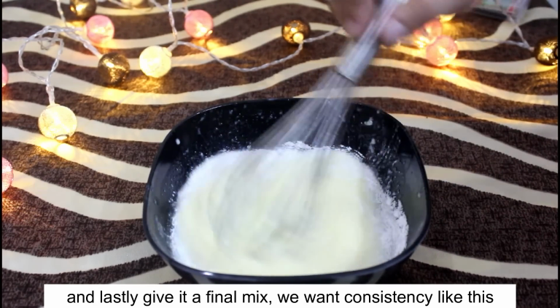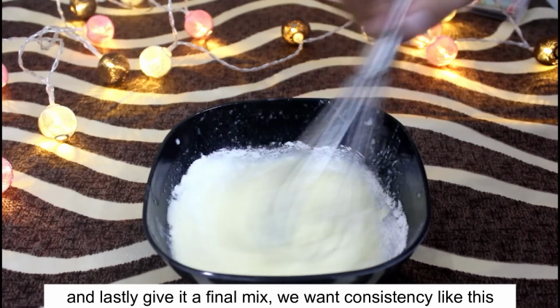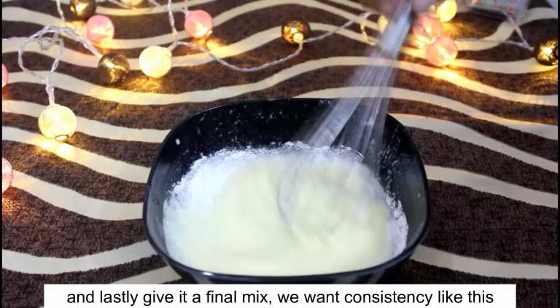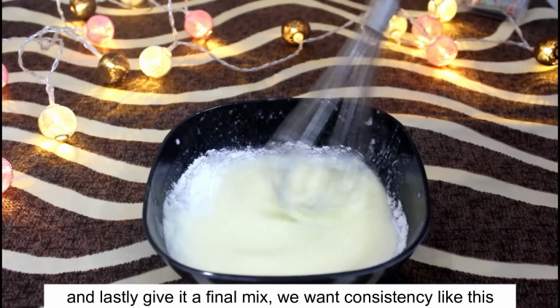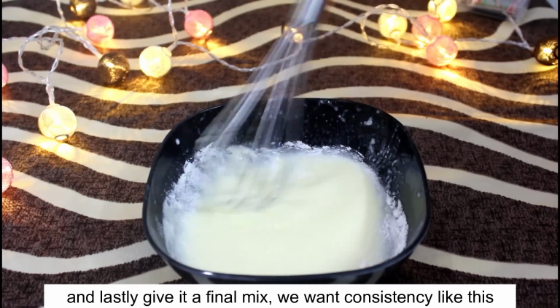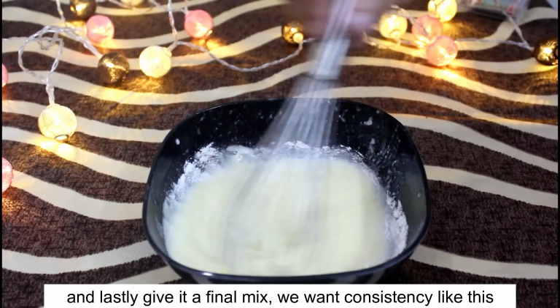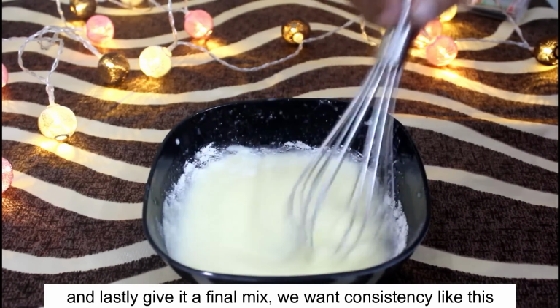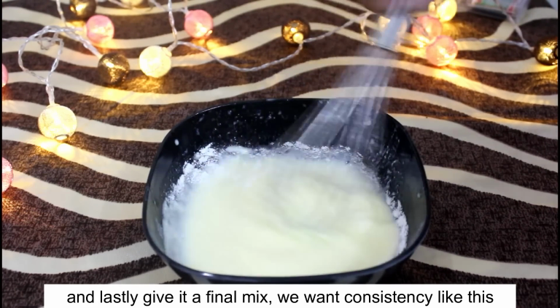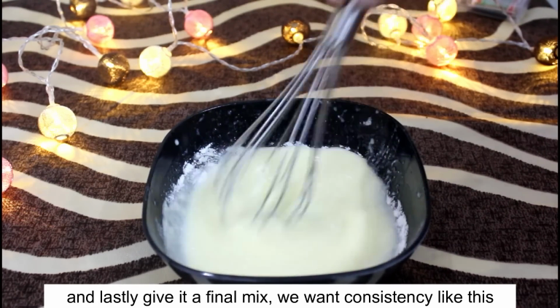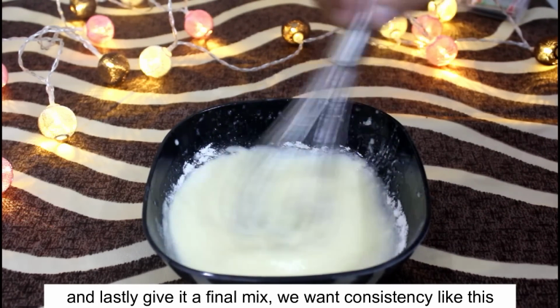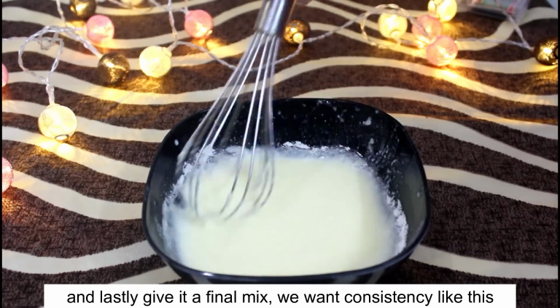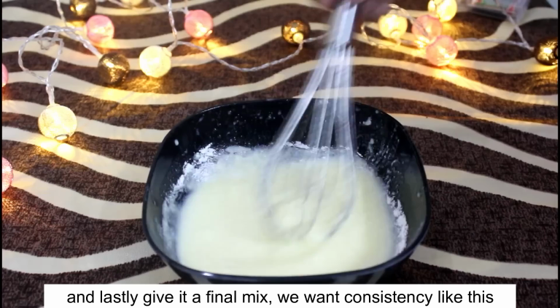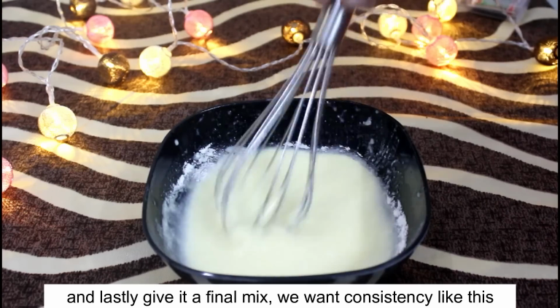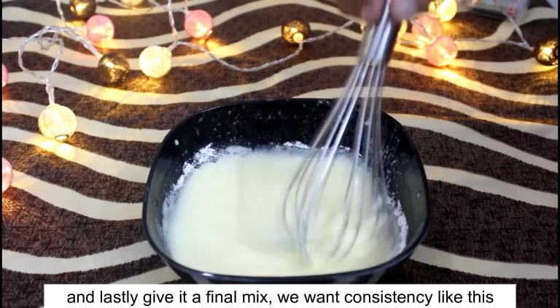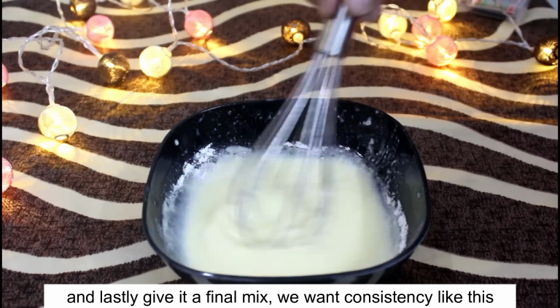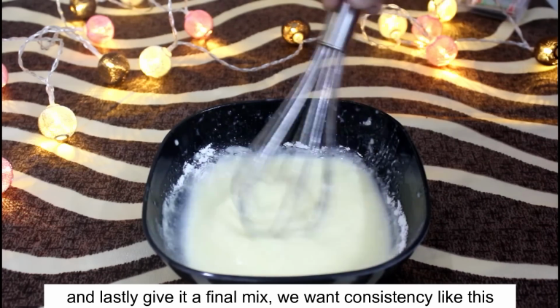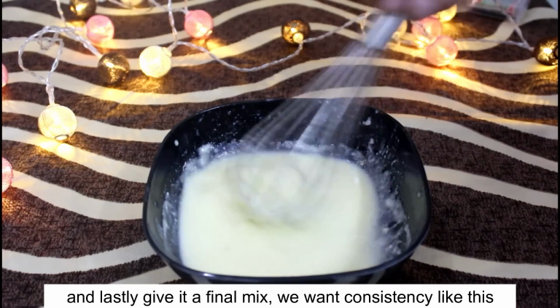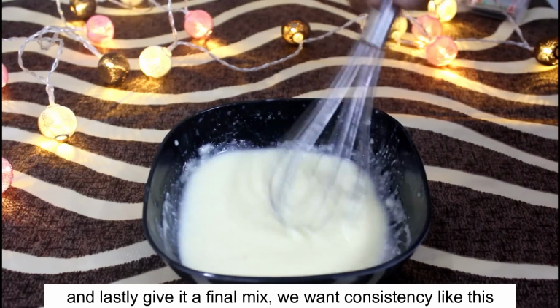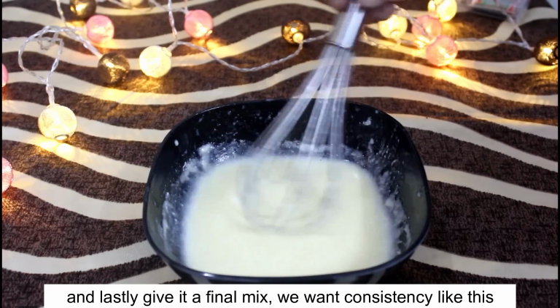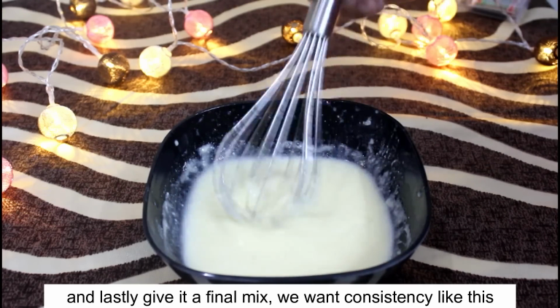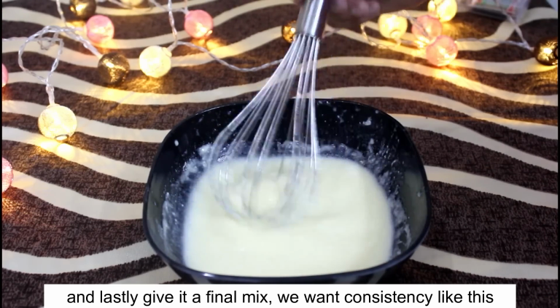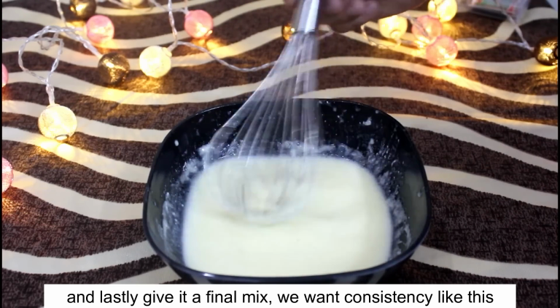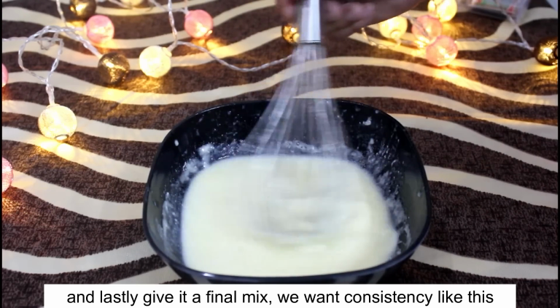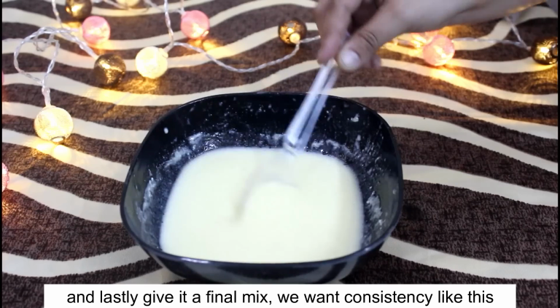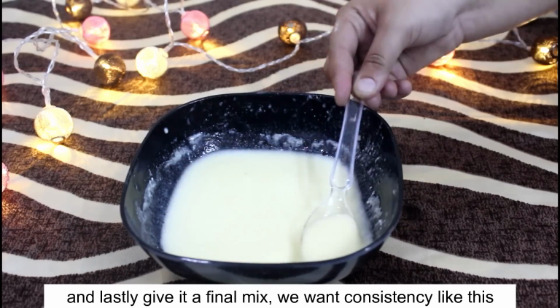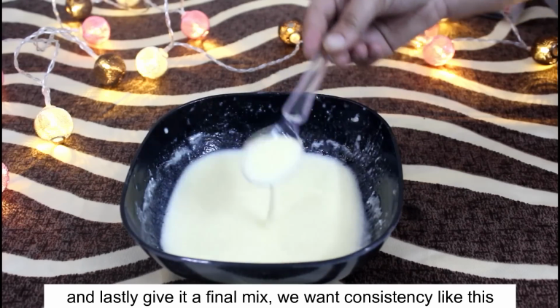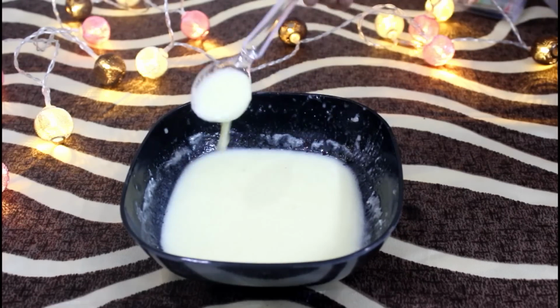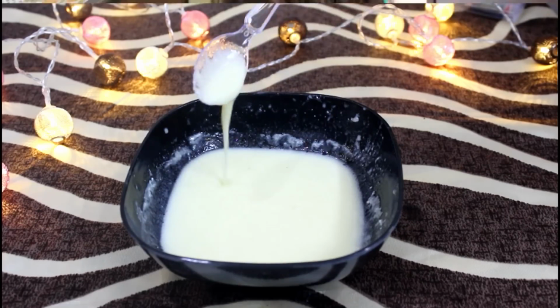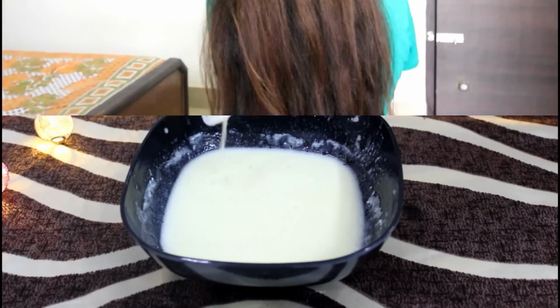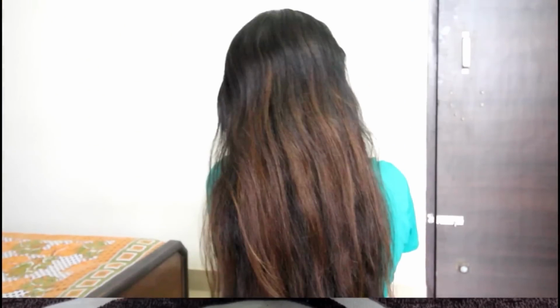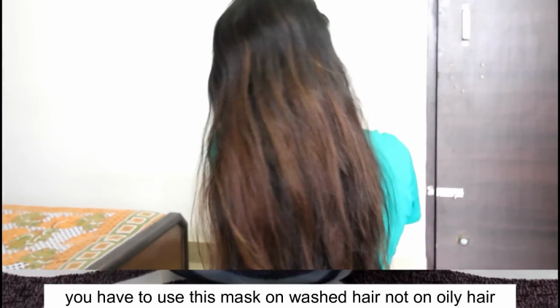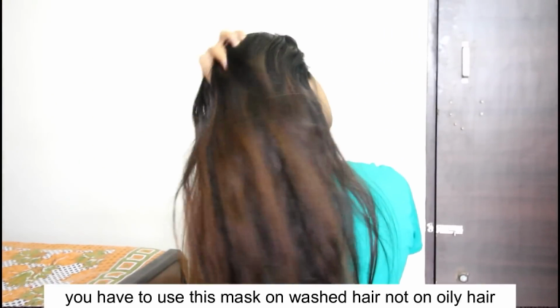I am sure many people will ask why corn flour. The mask was ready already, but see — the role of corn flour is to give it a better consistency so it is ready for application. We need some consistency.